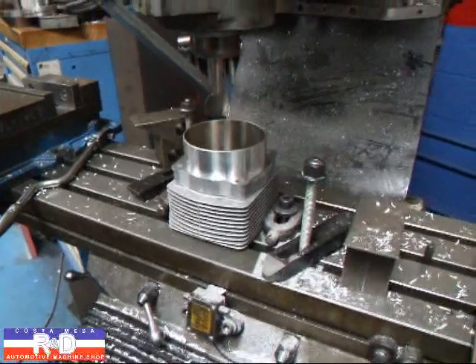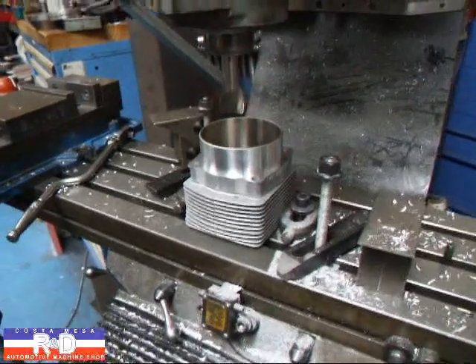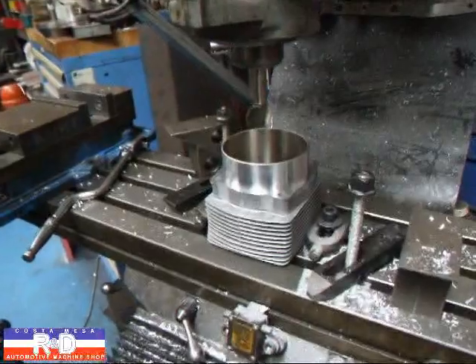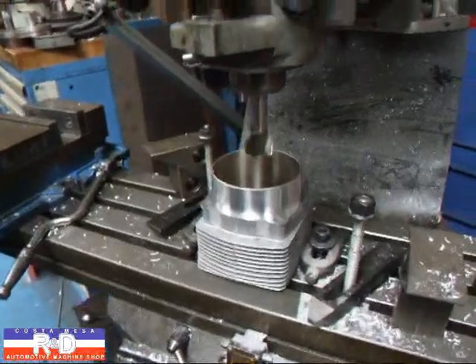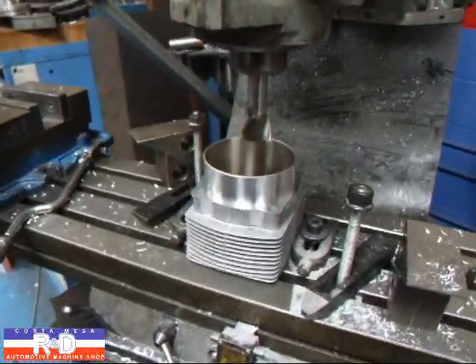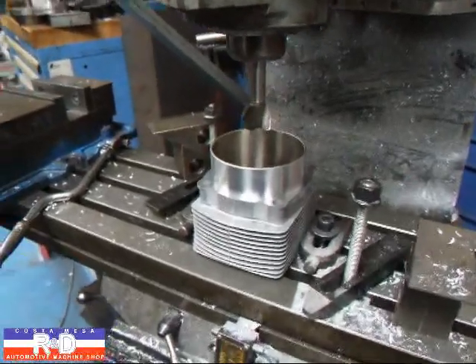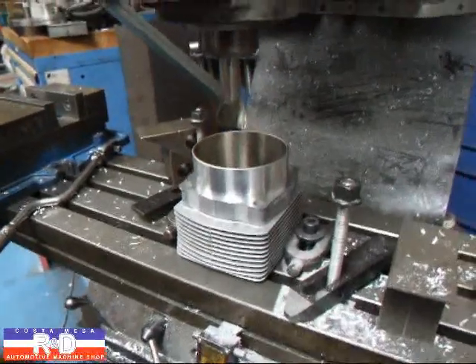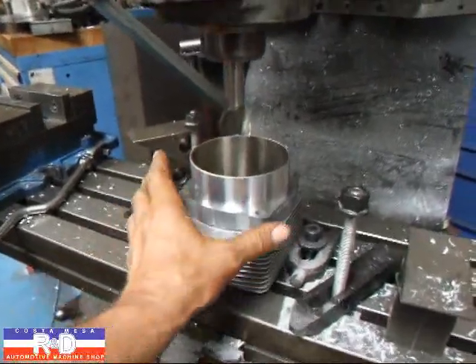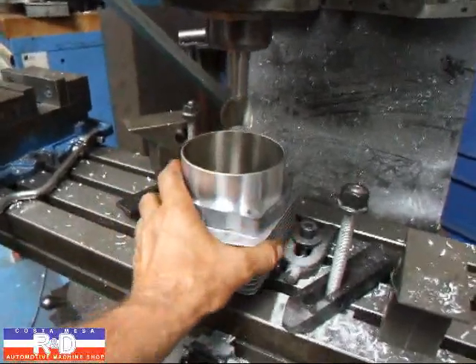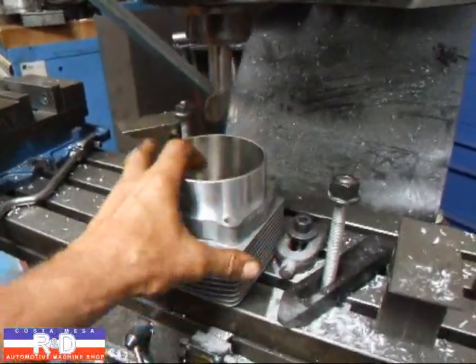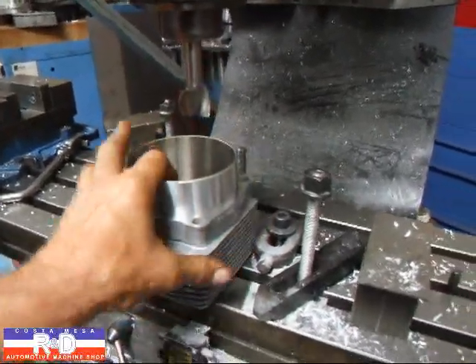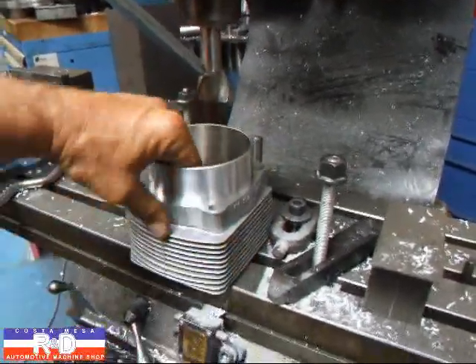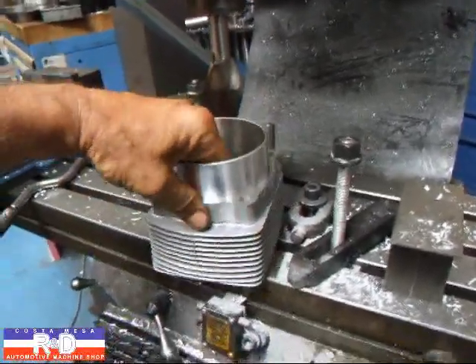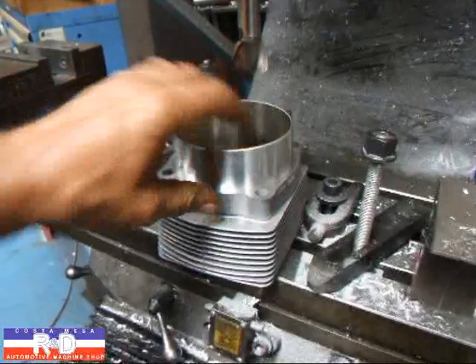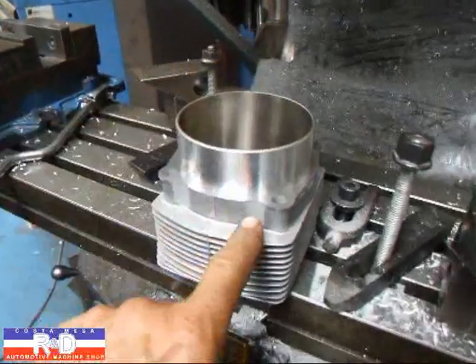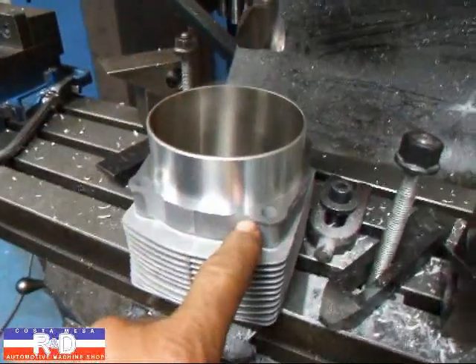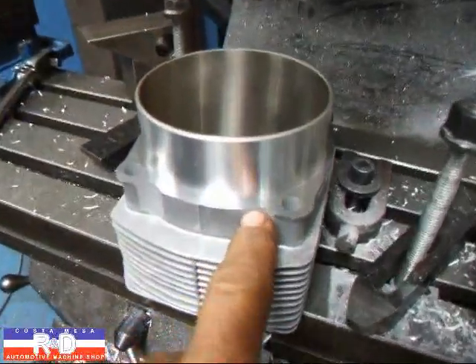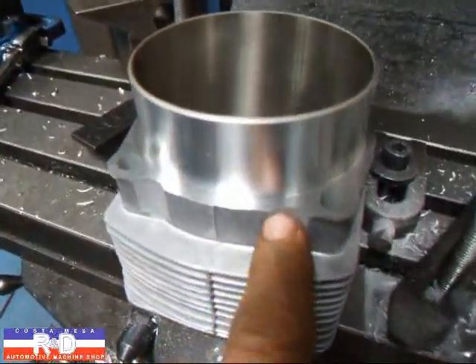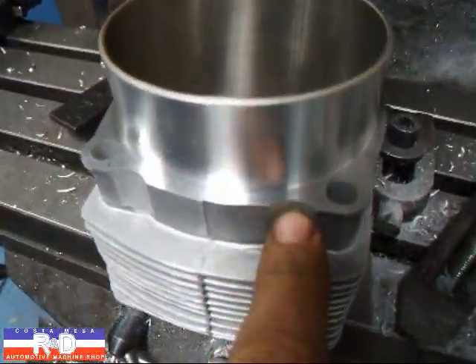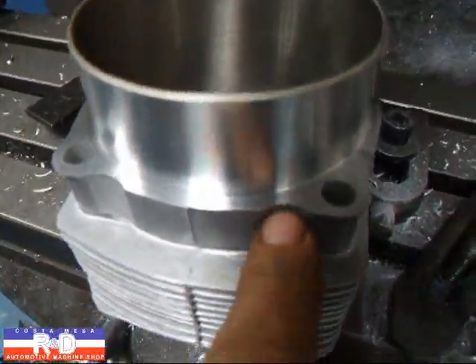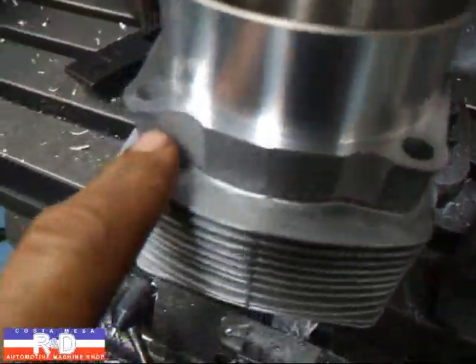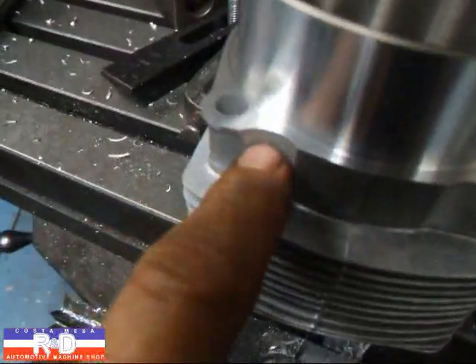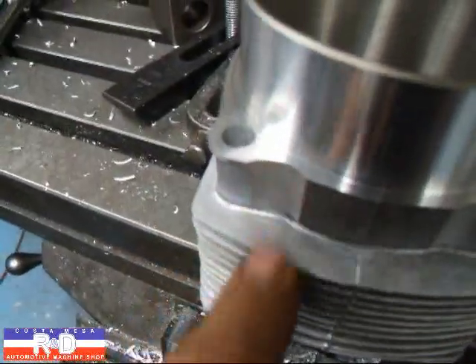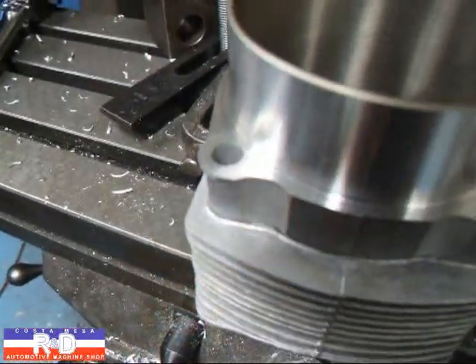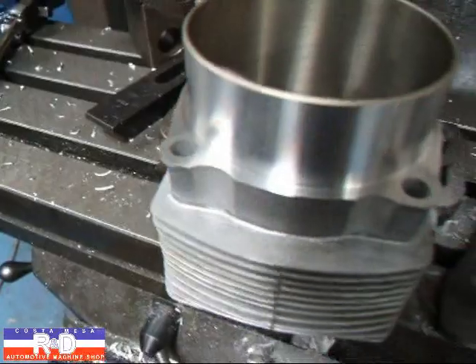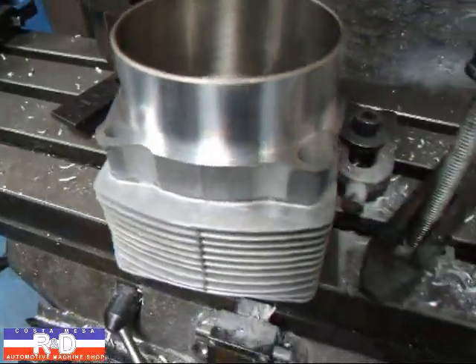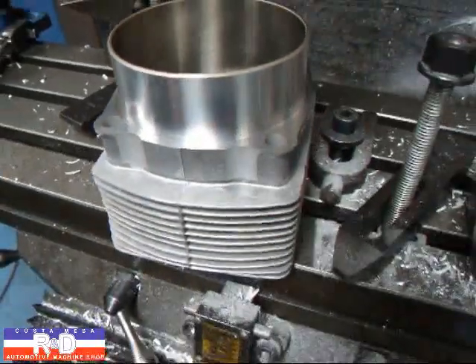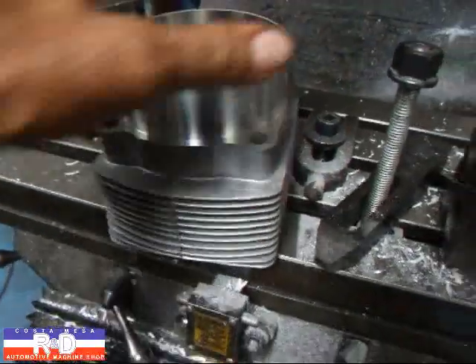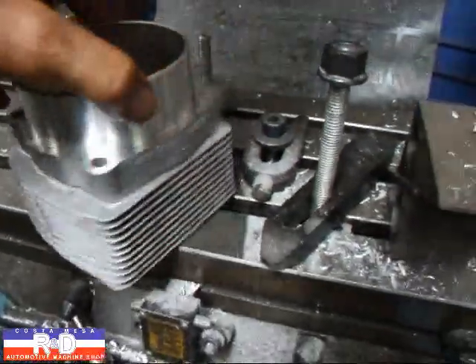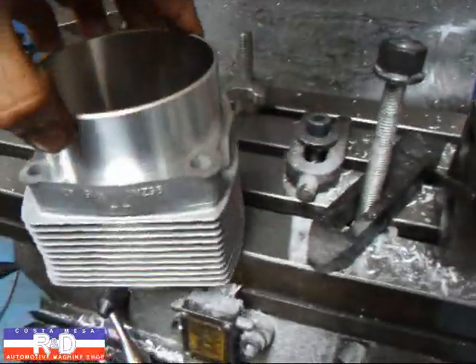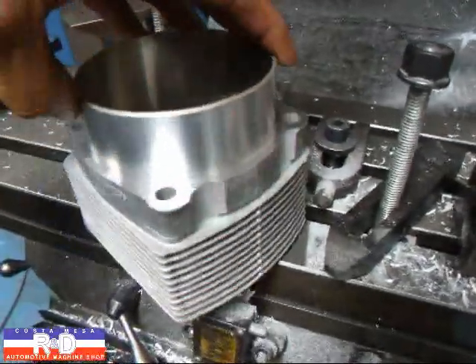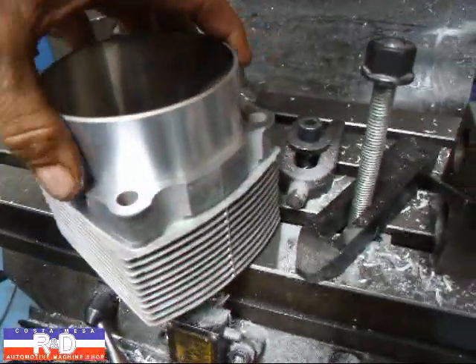Hi, it's Channel Coach Tomase R&D. Today we have a set of barrels in here out of a Porsche and we have to relieve this area right here so that it'll clear the nut and the bolt for the studs, and we have to do this on both sides.